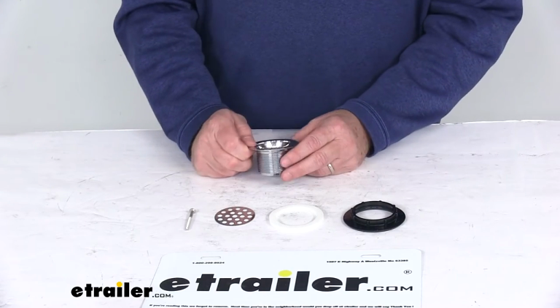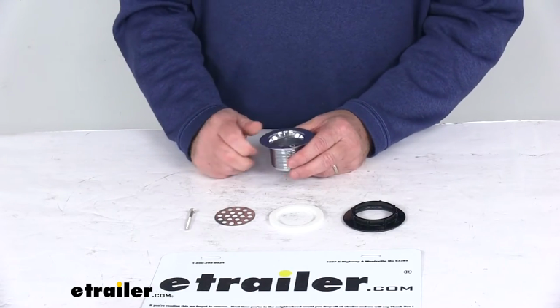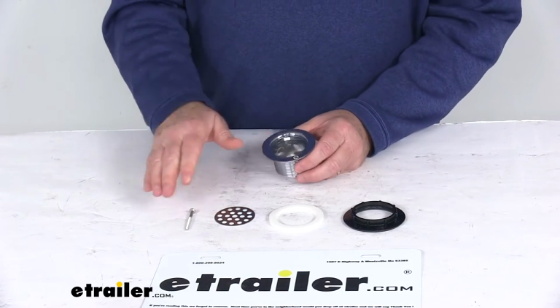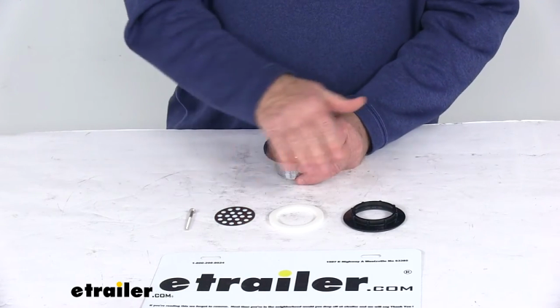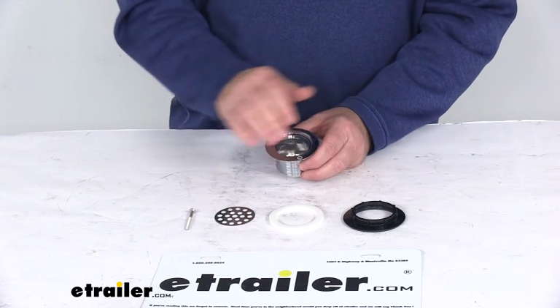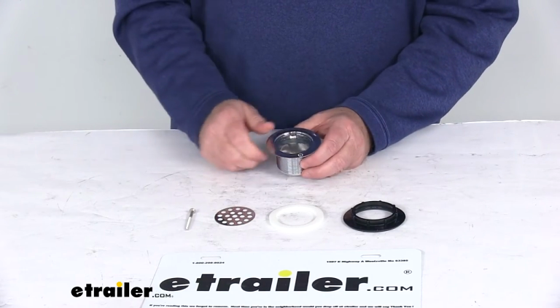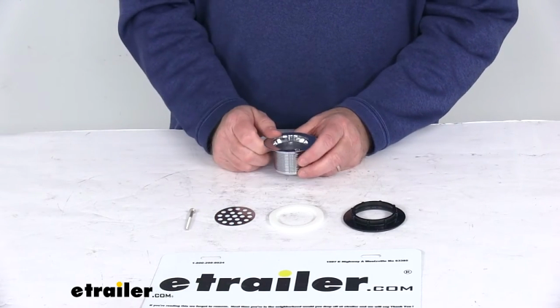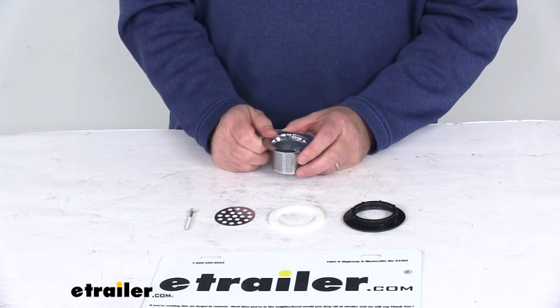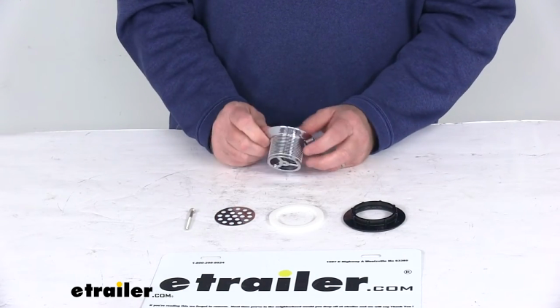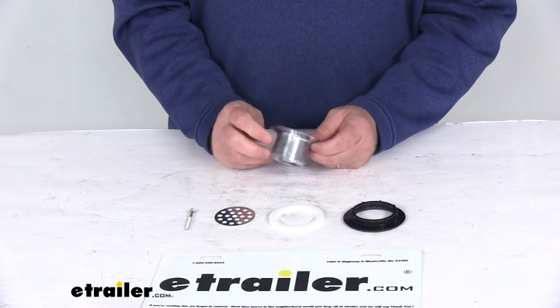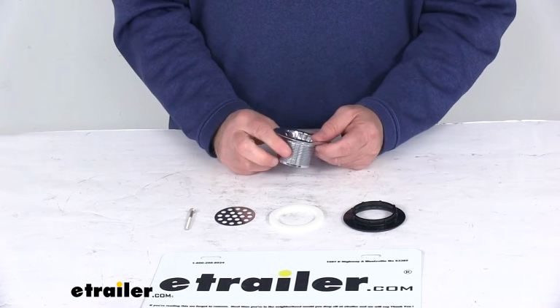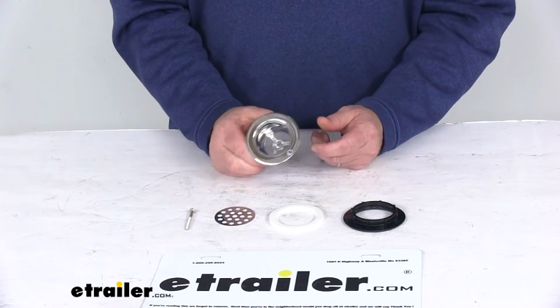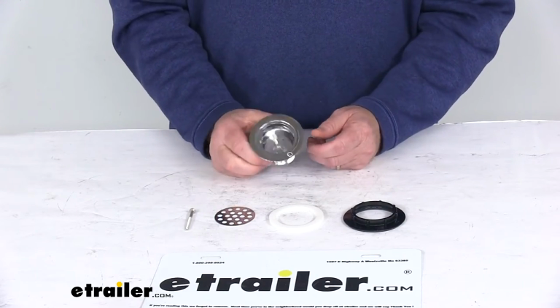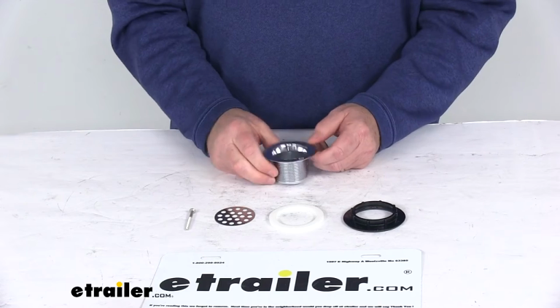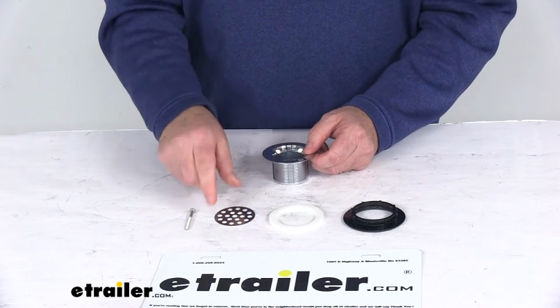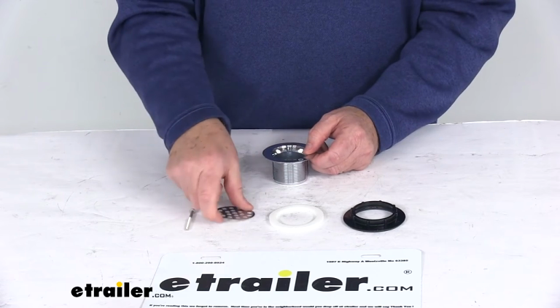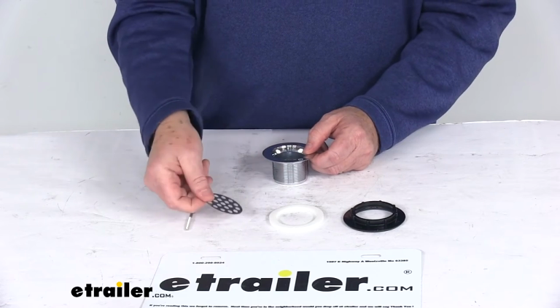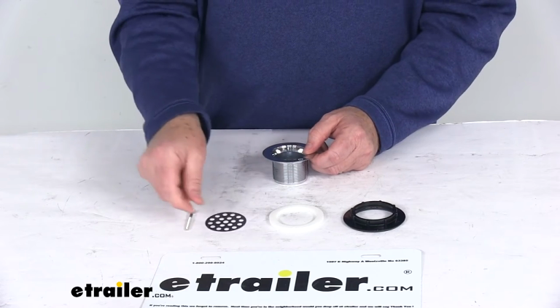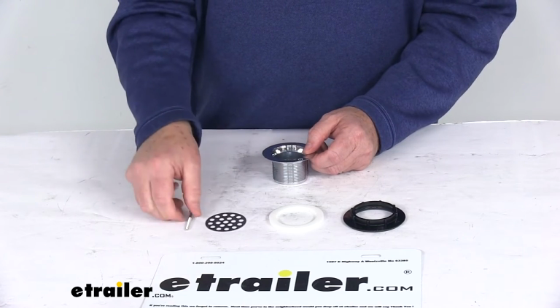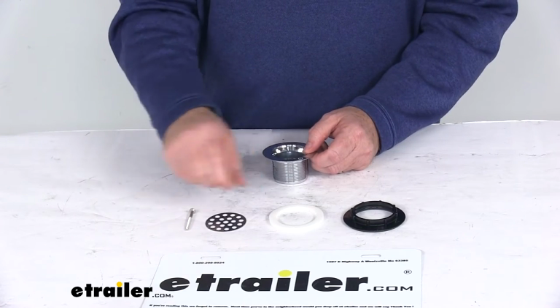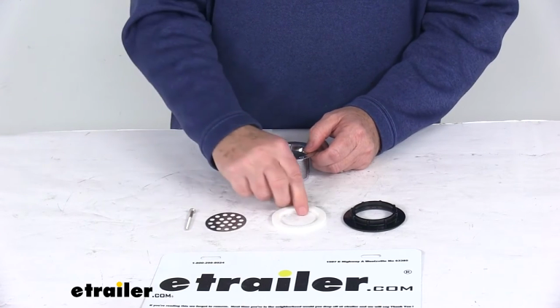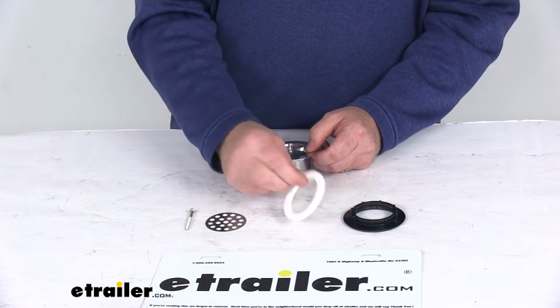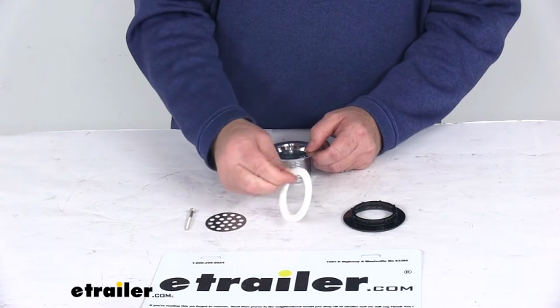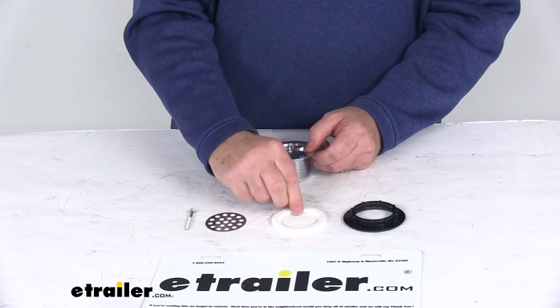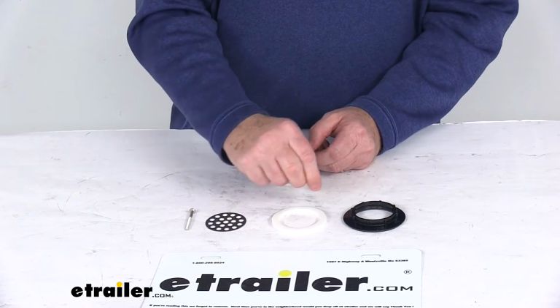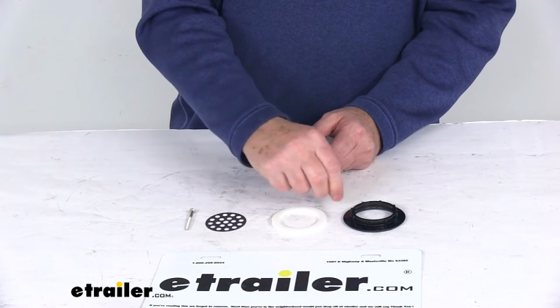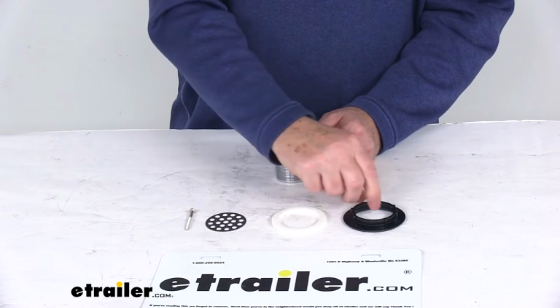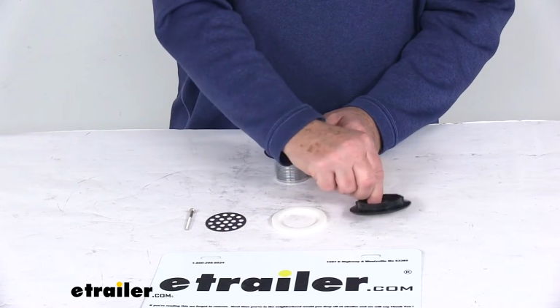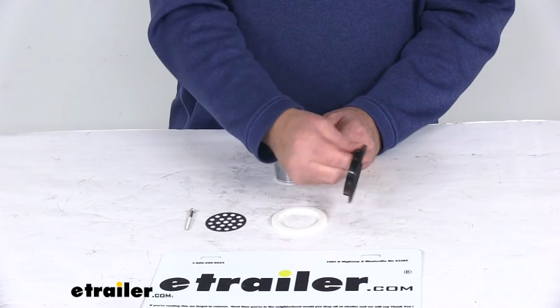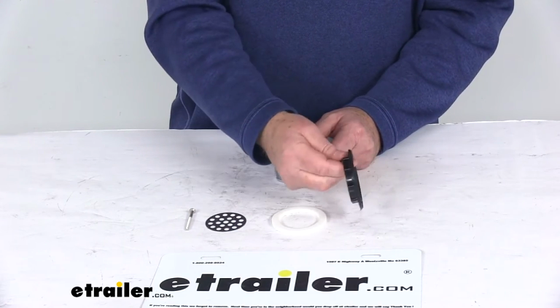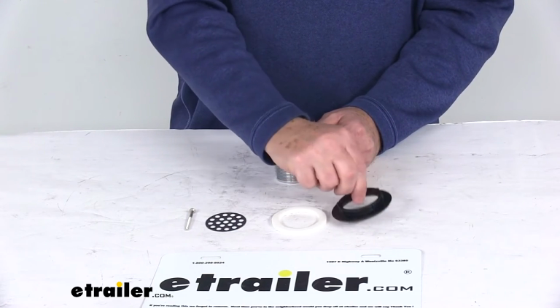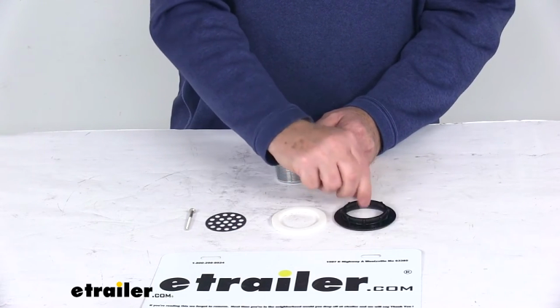That includes all the parts shown here on the table: the strainer, the grid with the screw, the foam washer, and the lock nut.